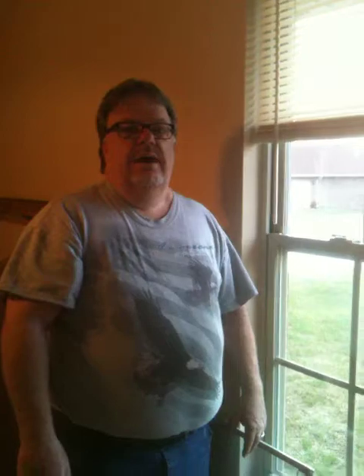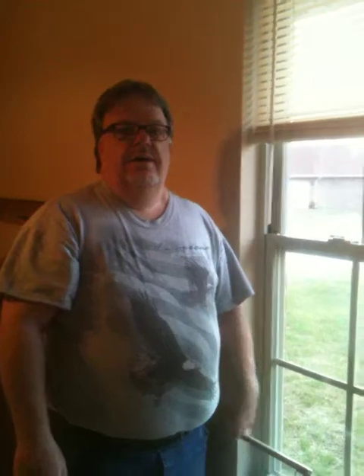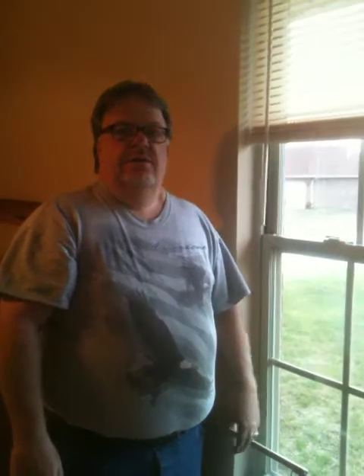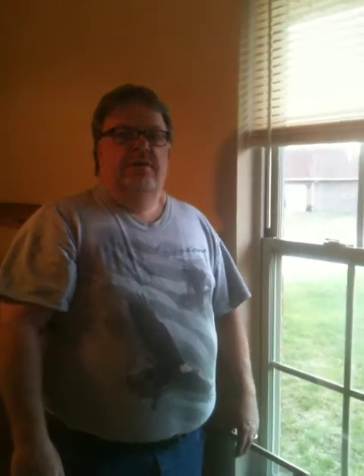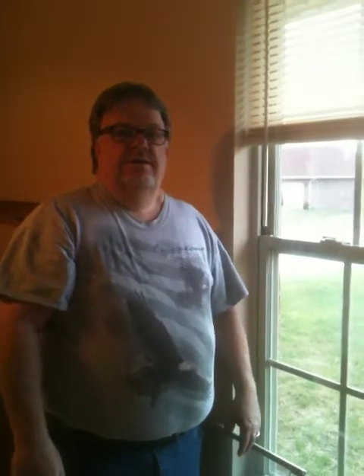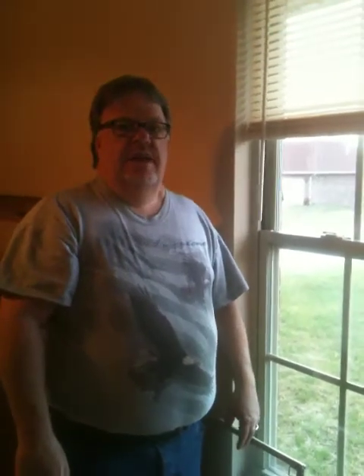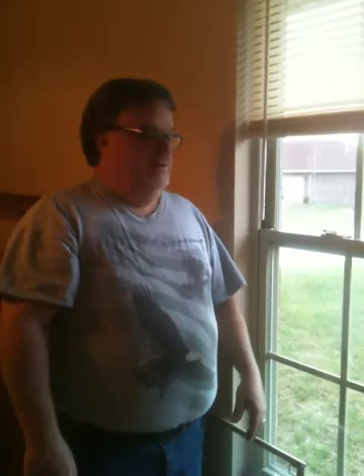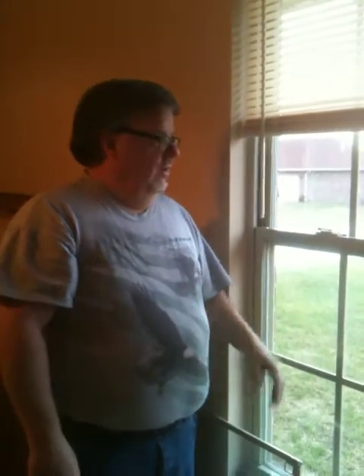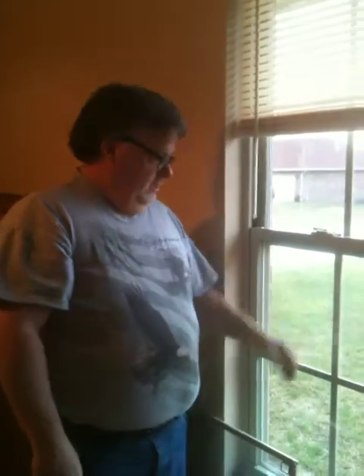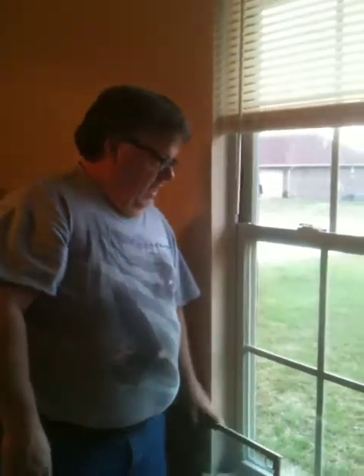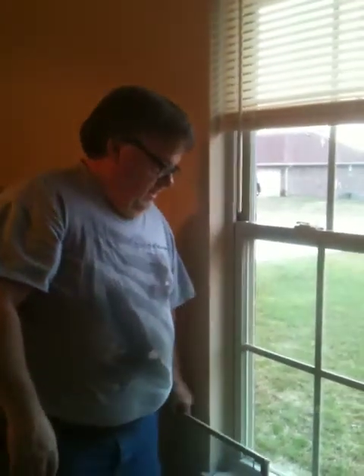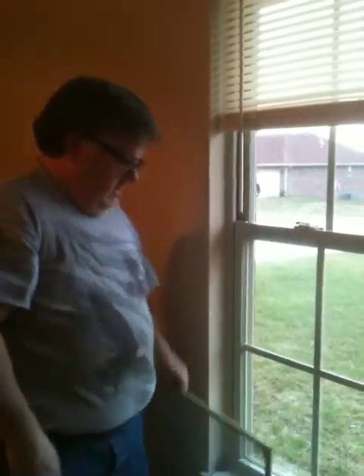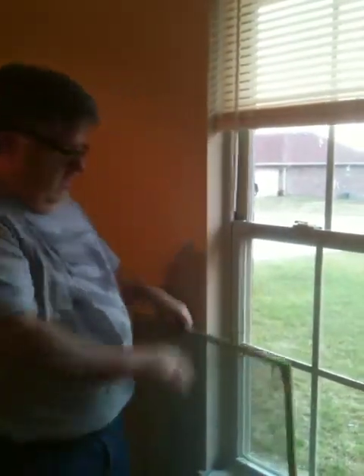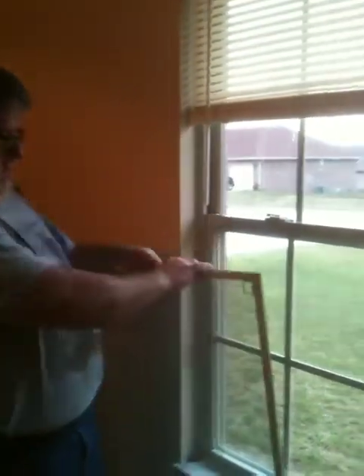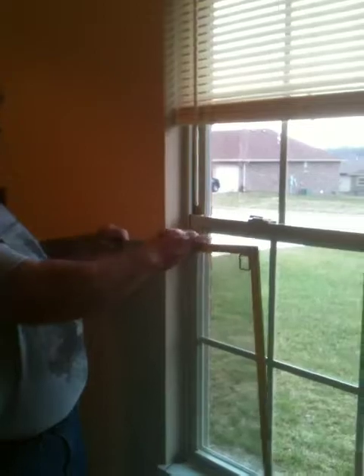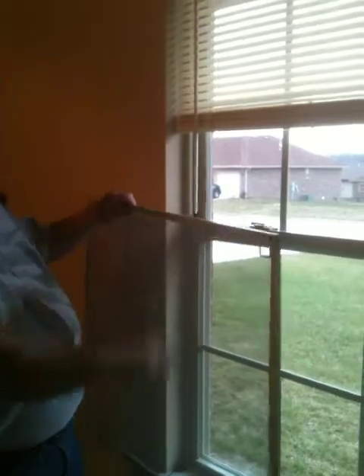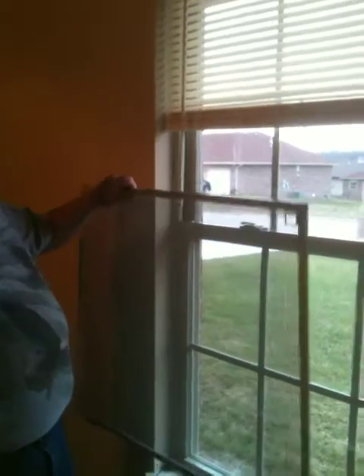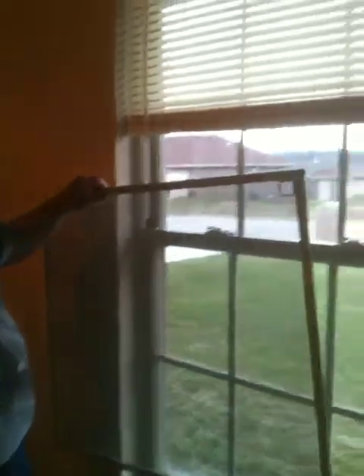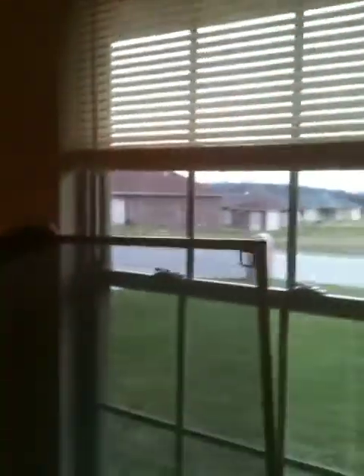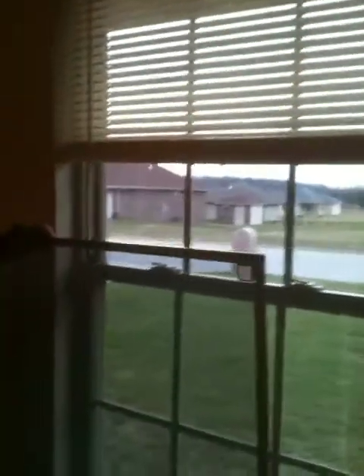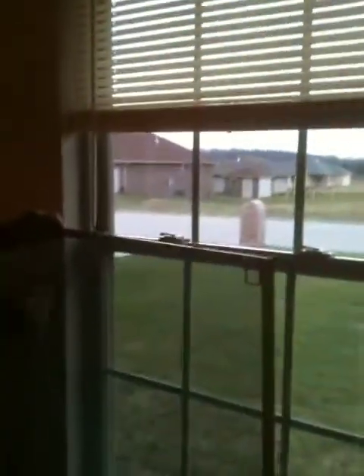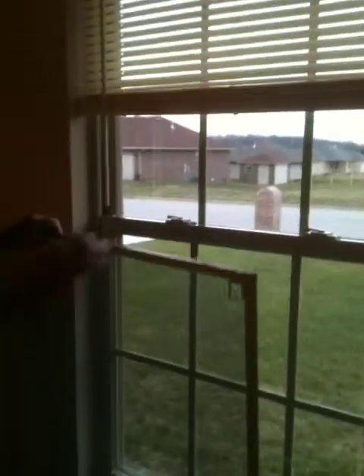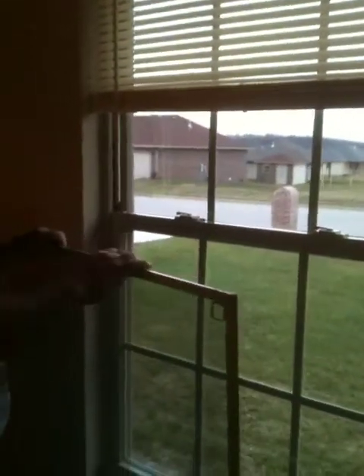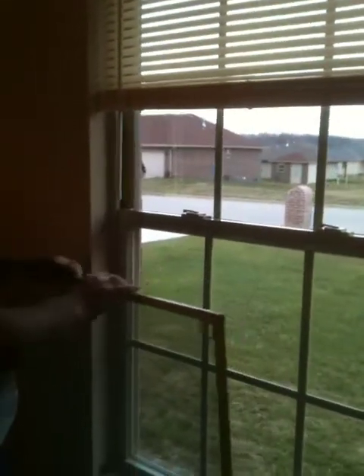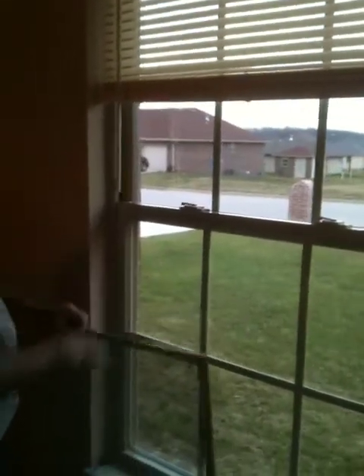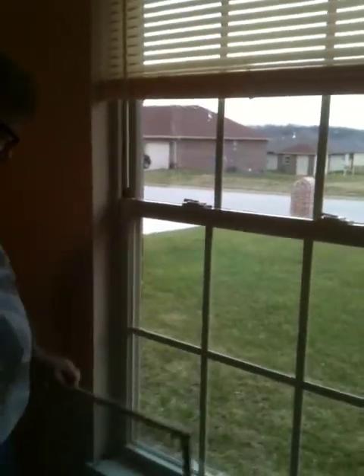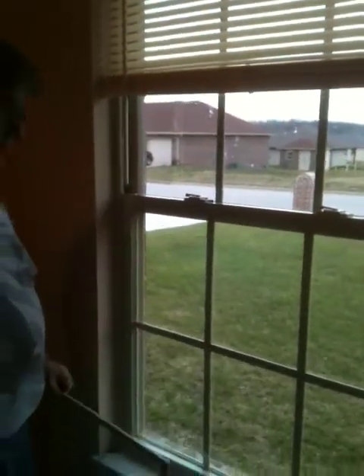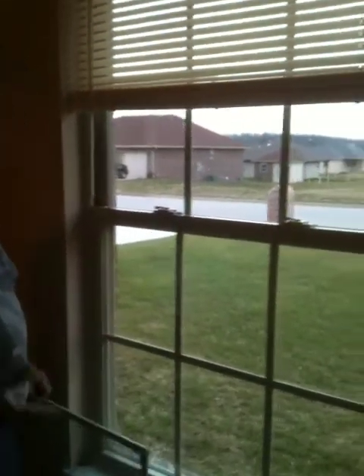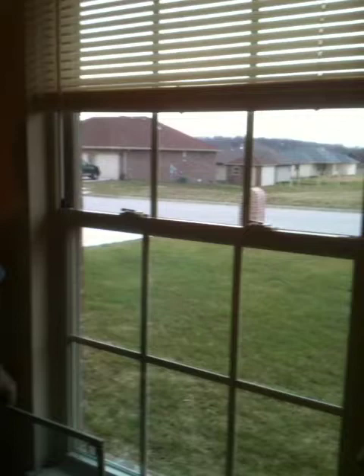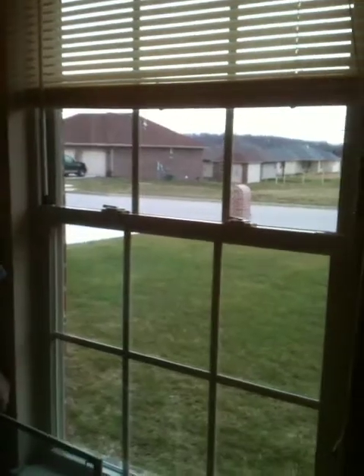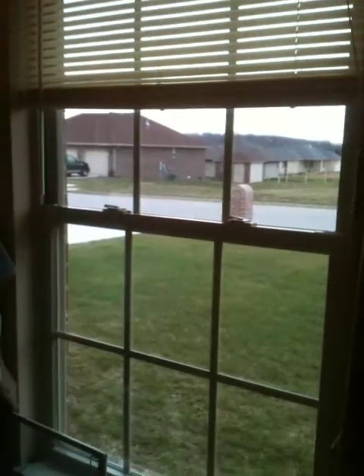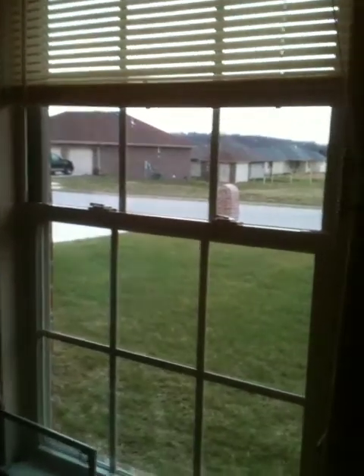Hi, here to show you how to install a Silver Line screen in your new Silver Line window or old Silver Line window, whichever you have.